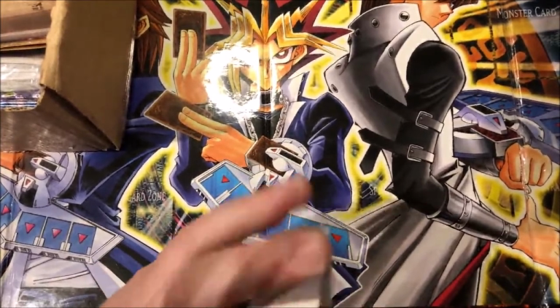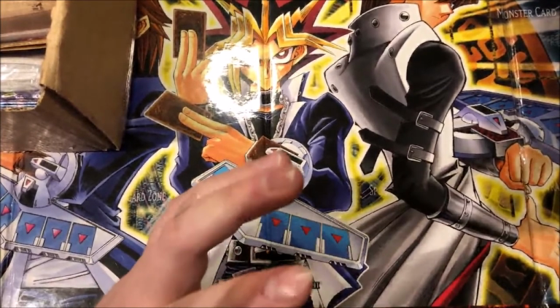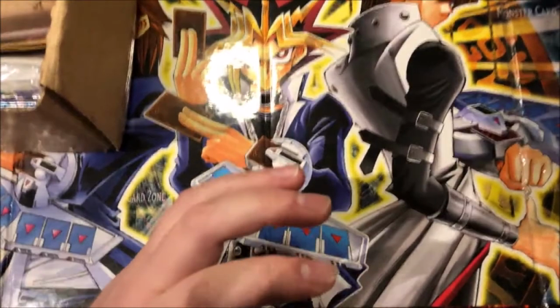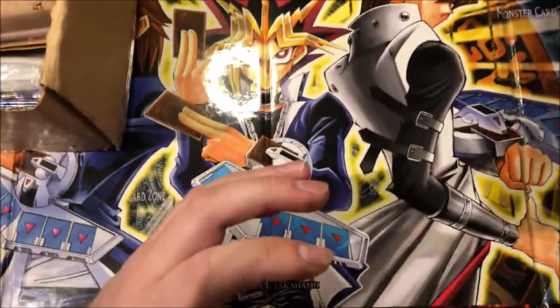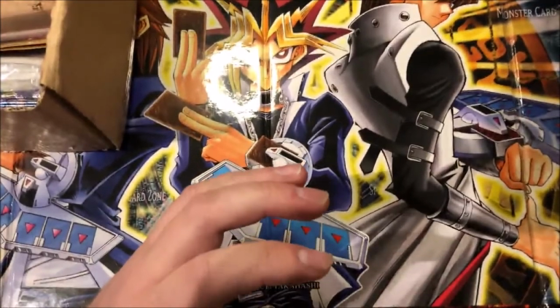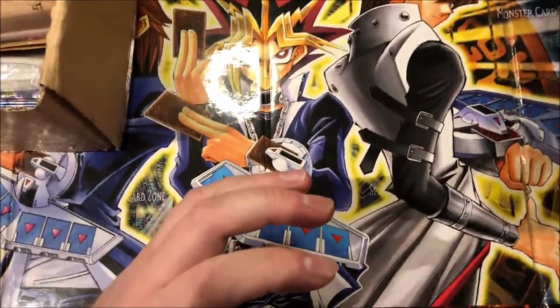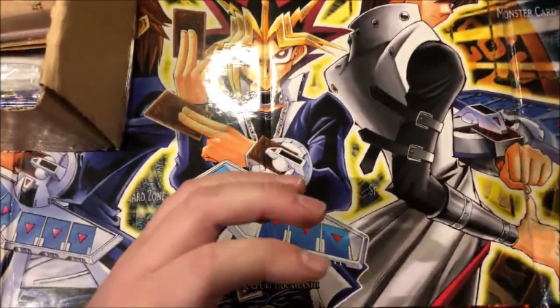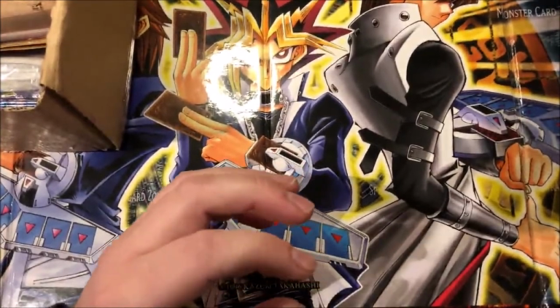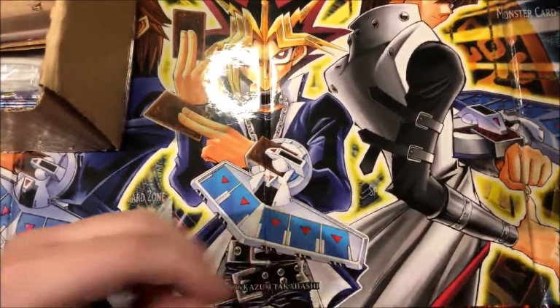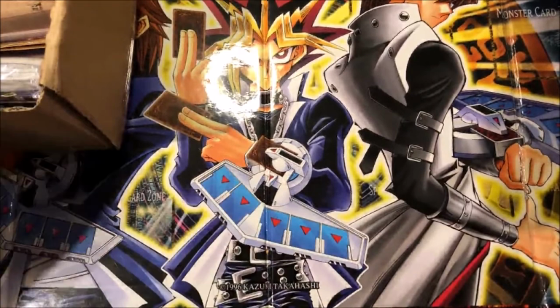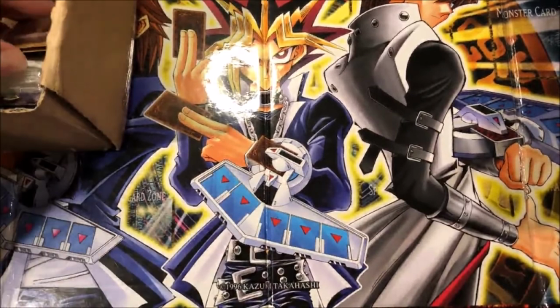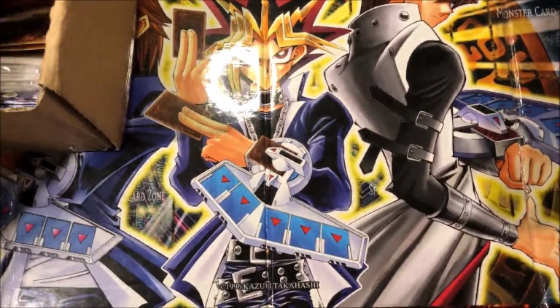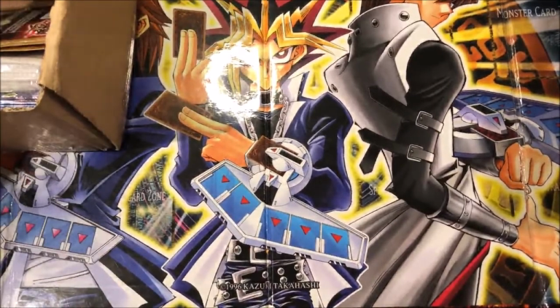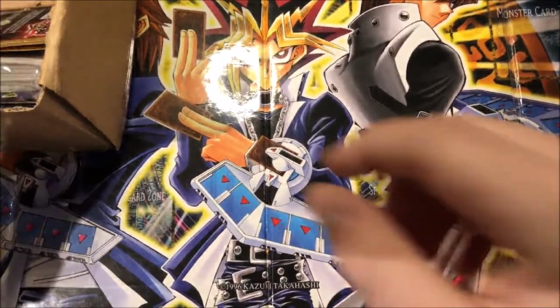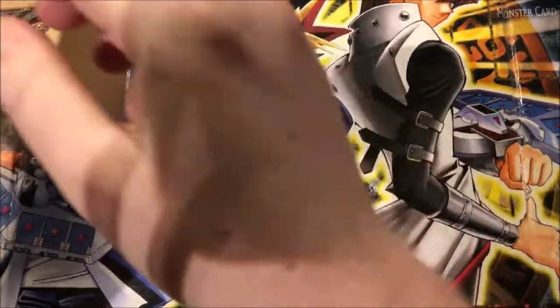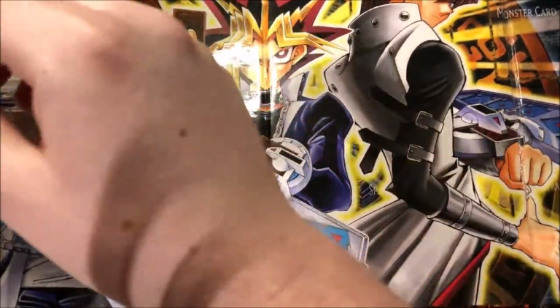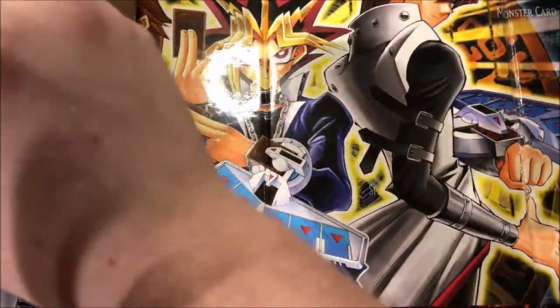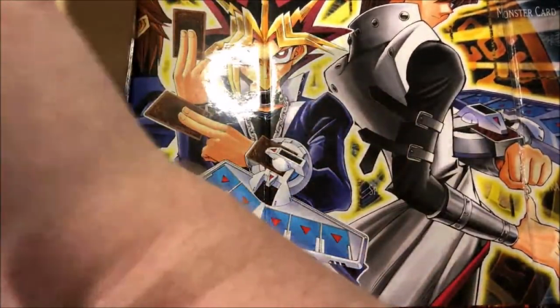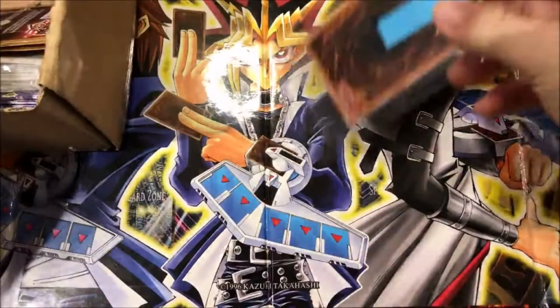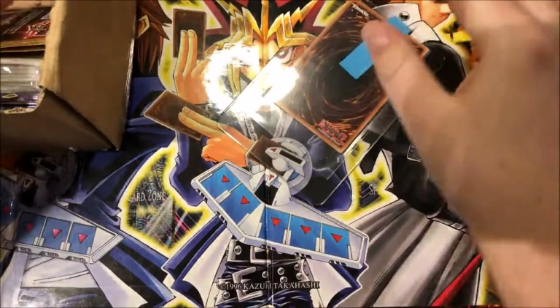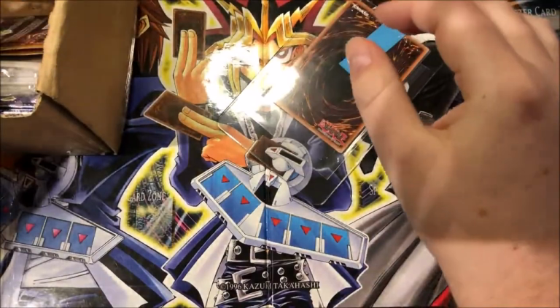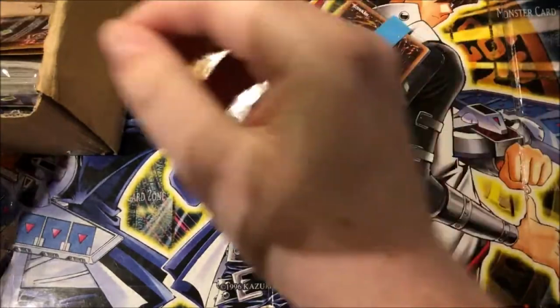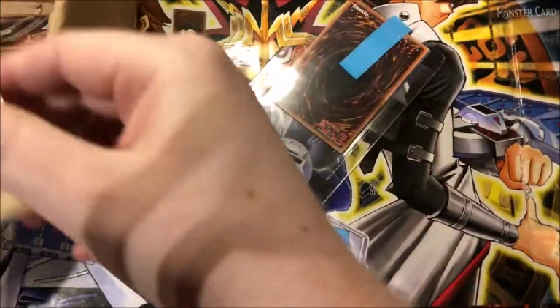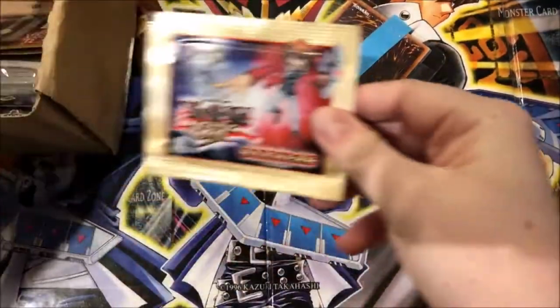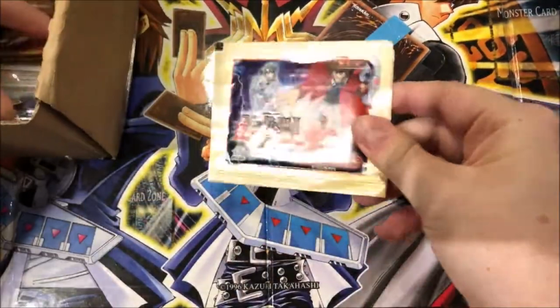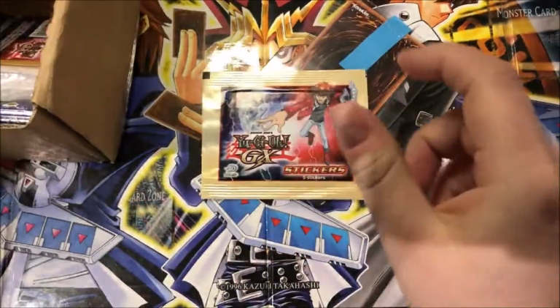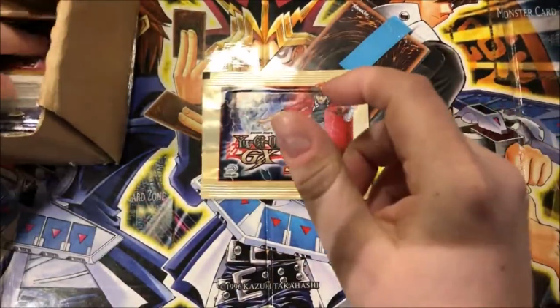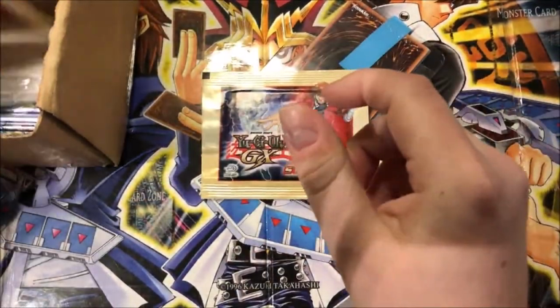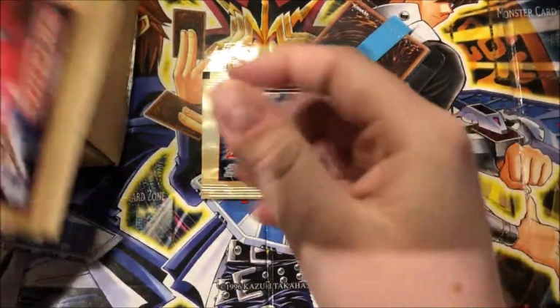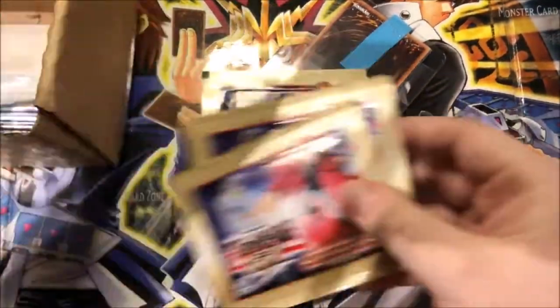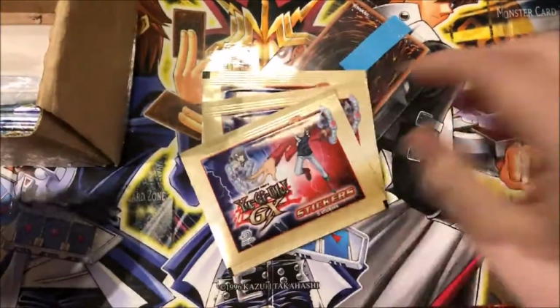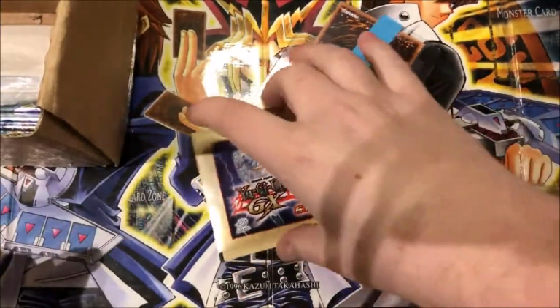Moving on inside, we got what looks like a custom booster pack, and then we get some Yu-Gi-Oh GX stickers.